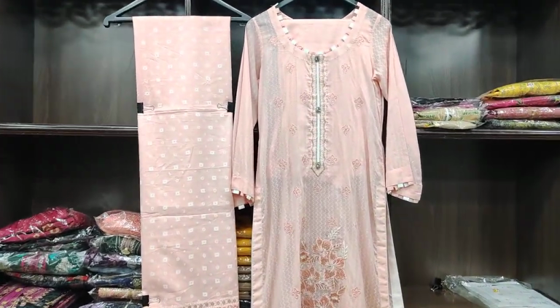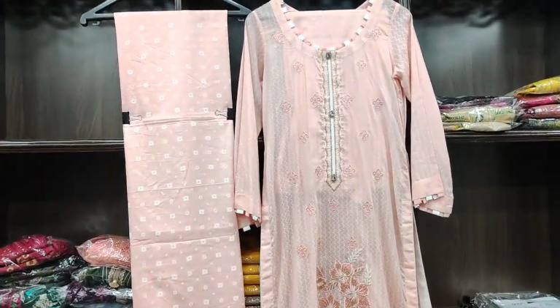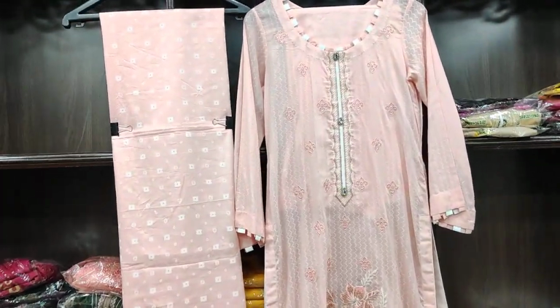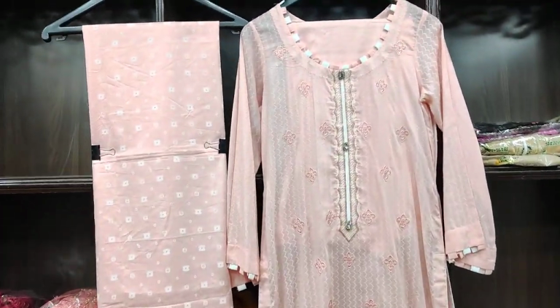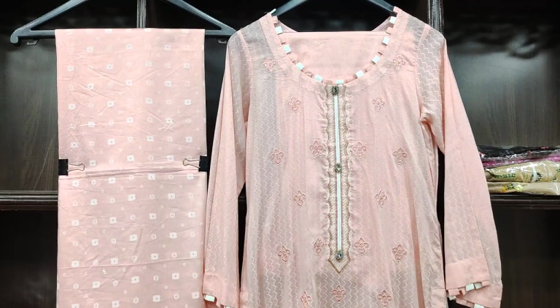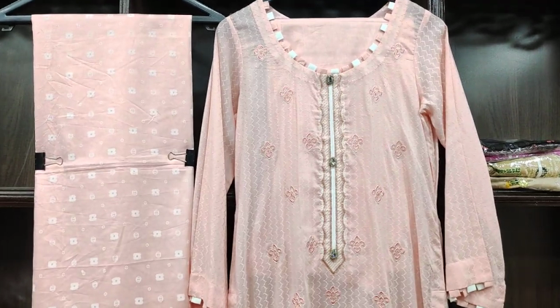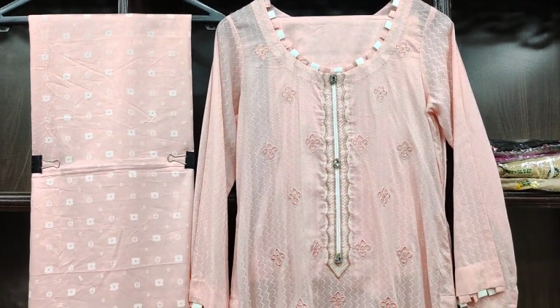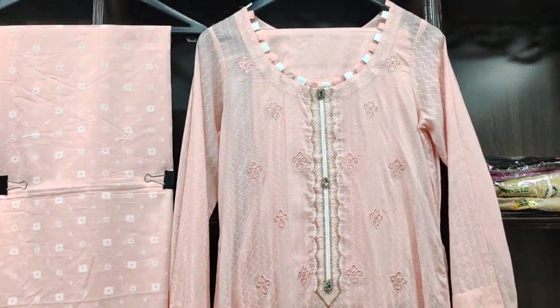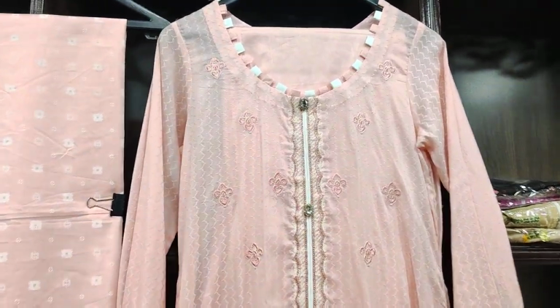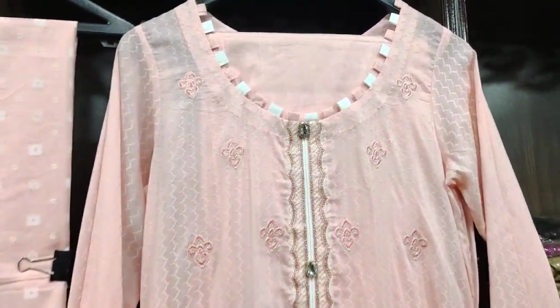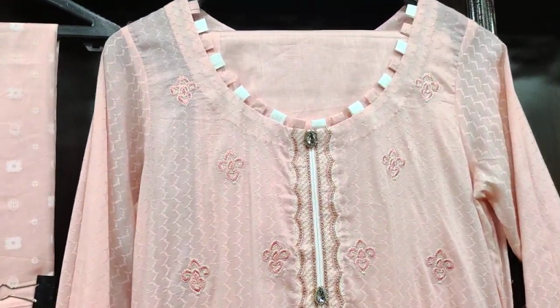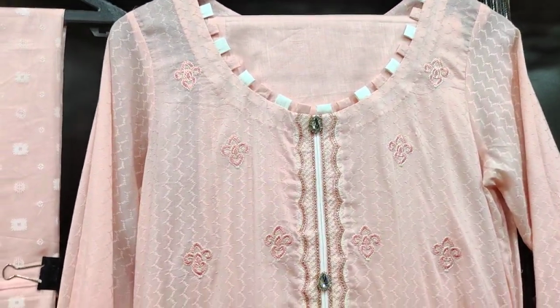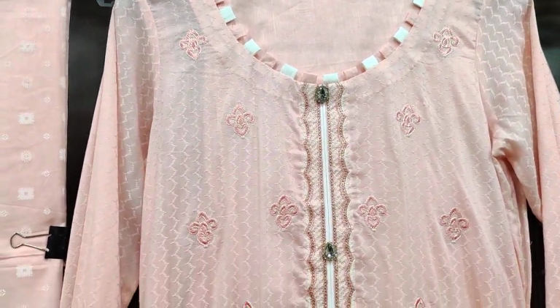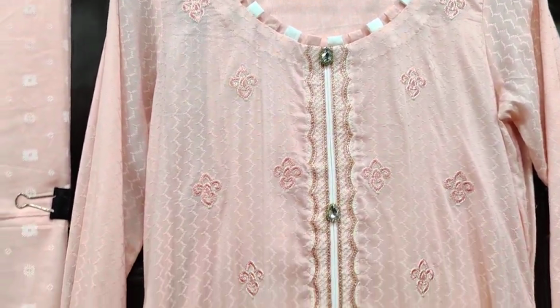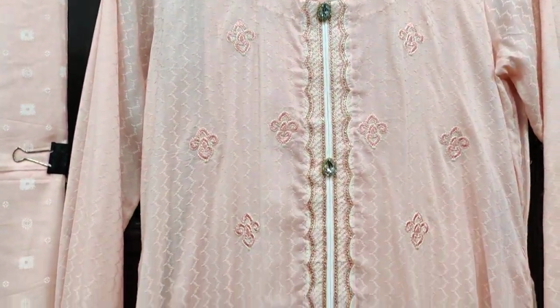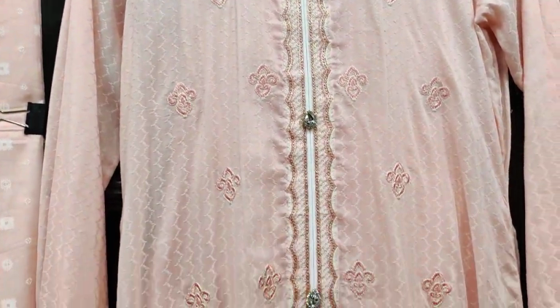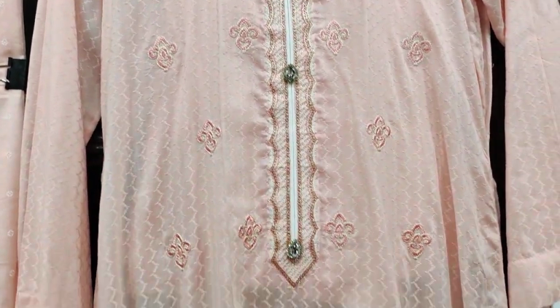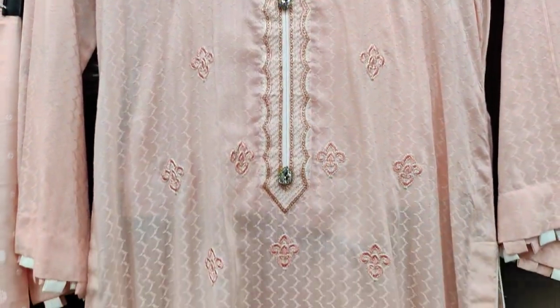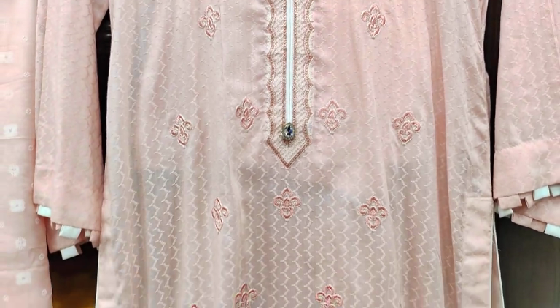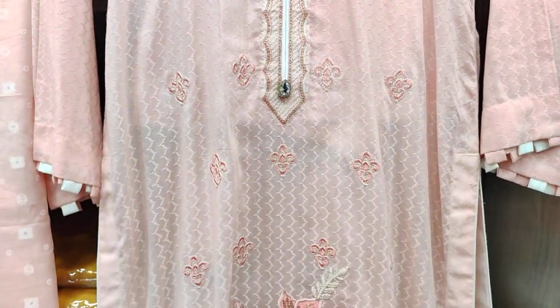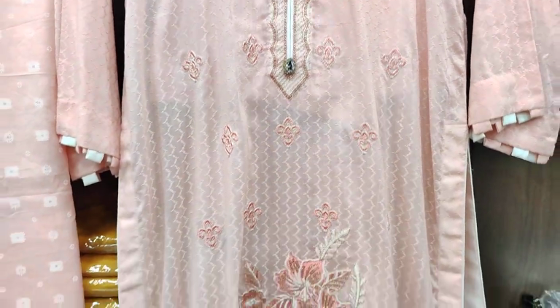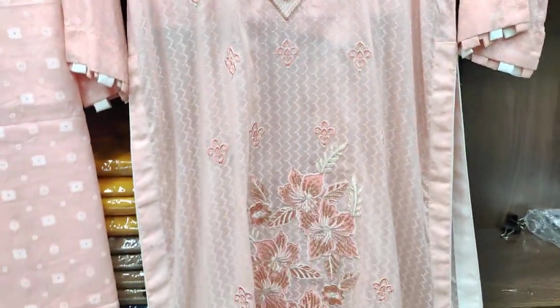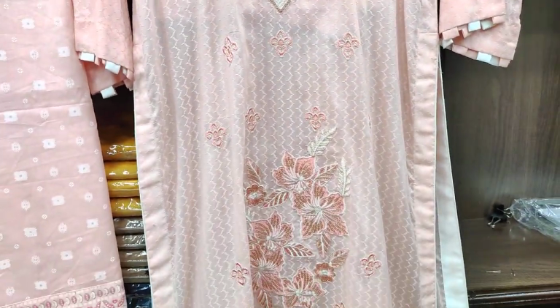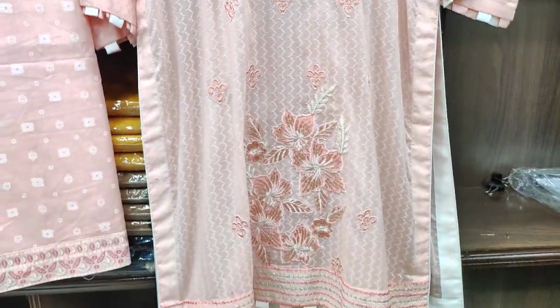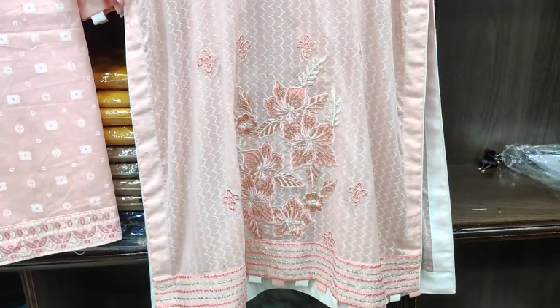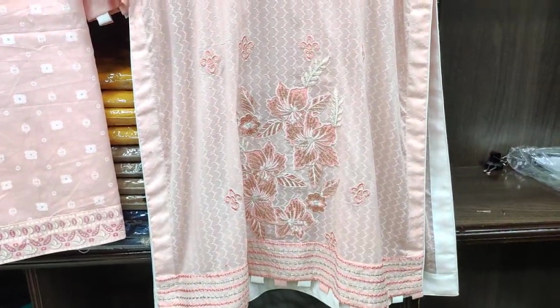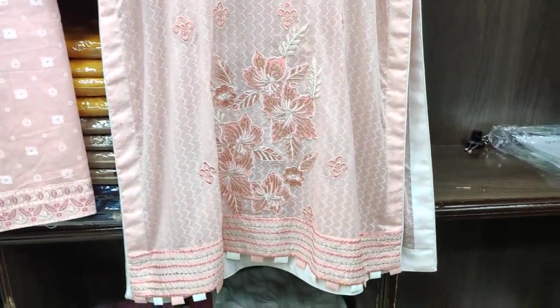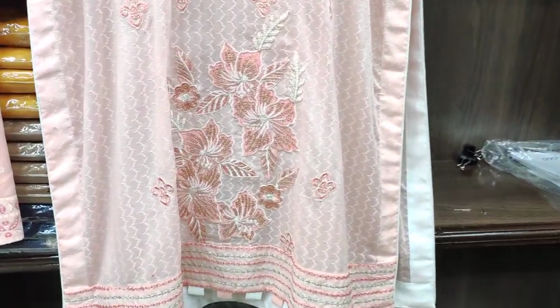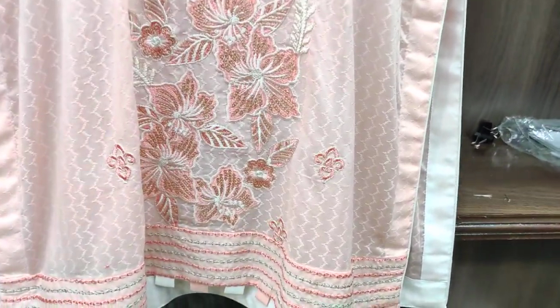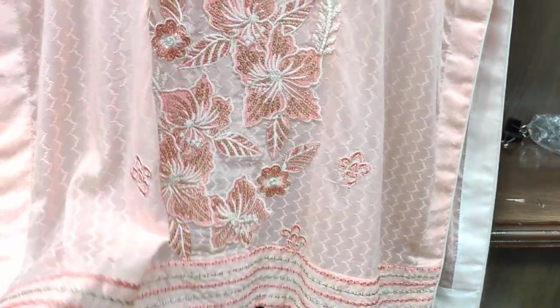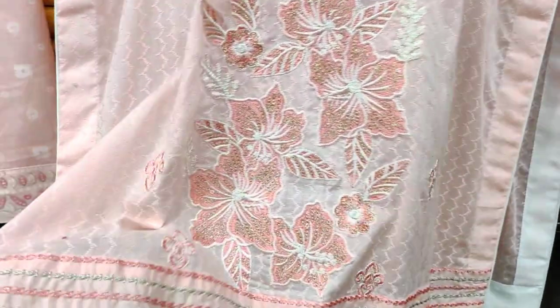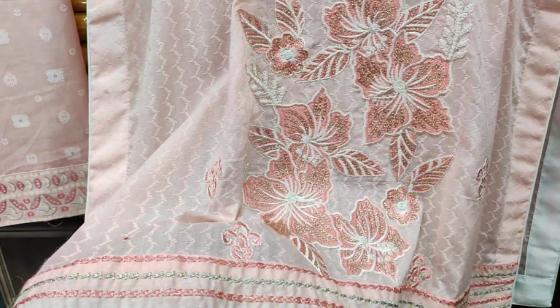We have a two-piece collection on cotton fabric. This fabric is front with sequence work and ration work embroidery. This is embroidered lace.